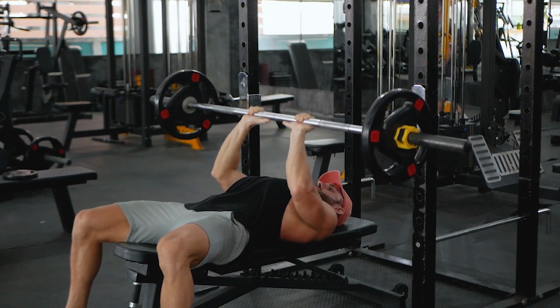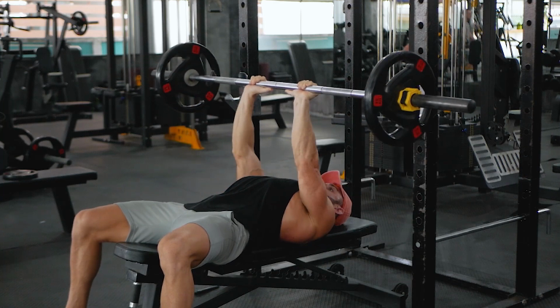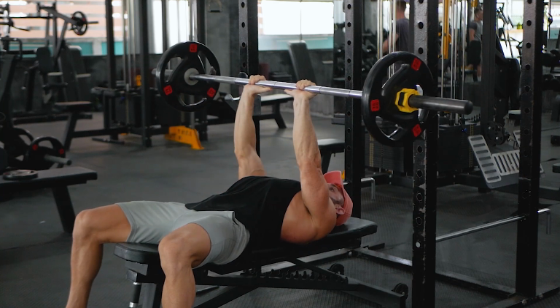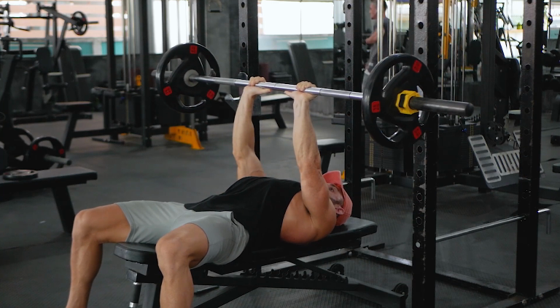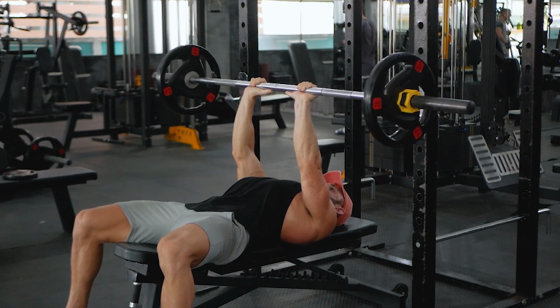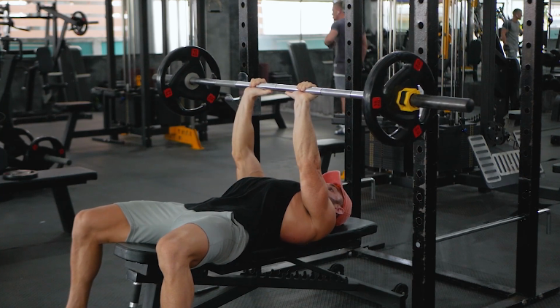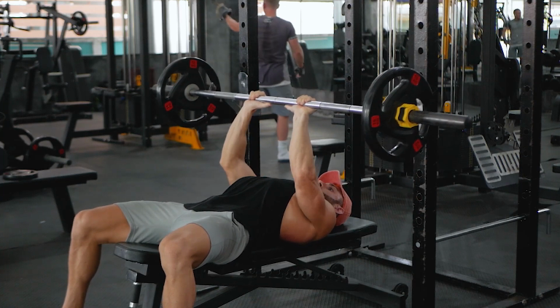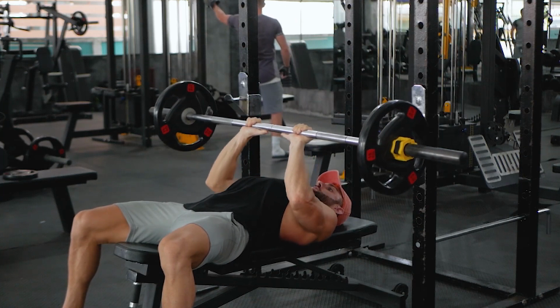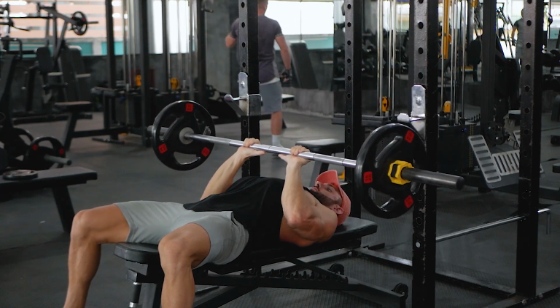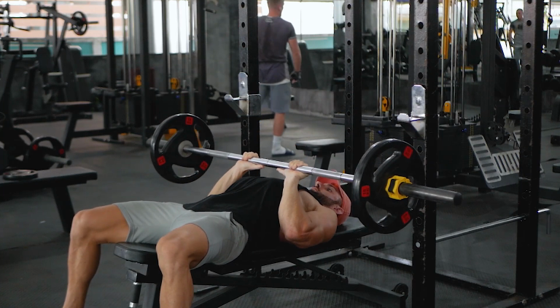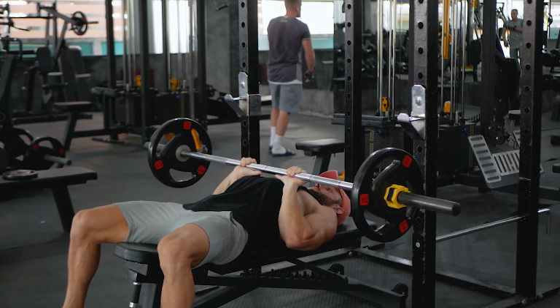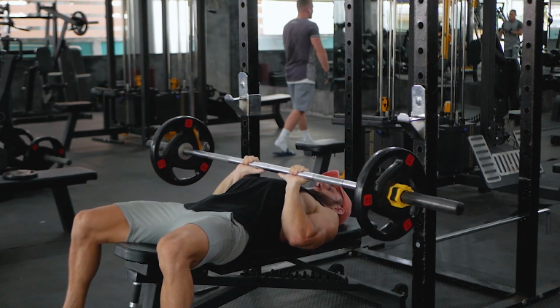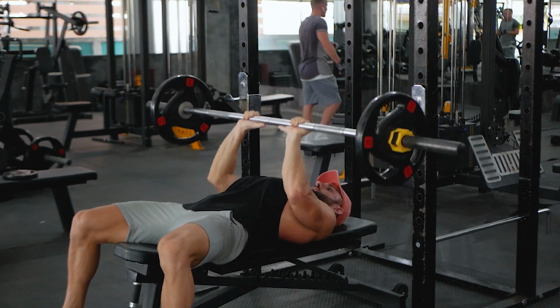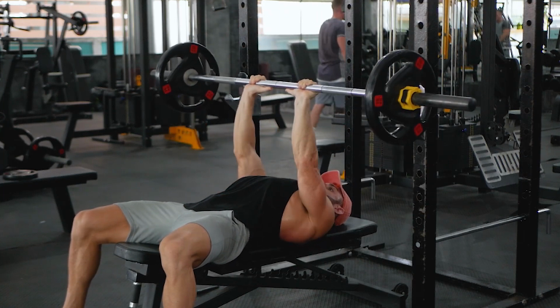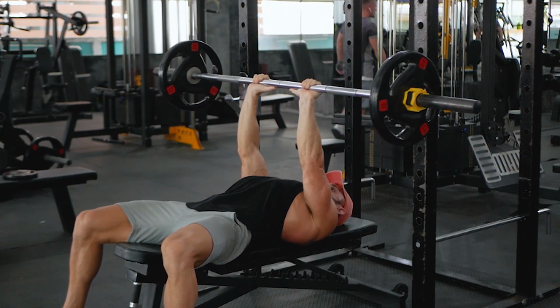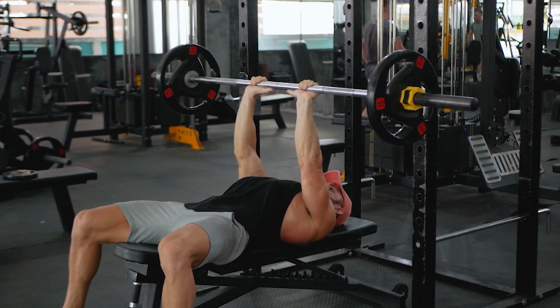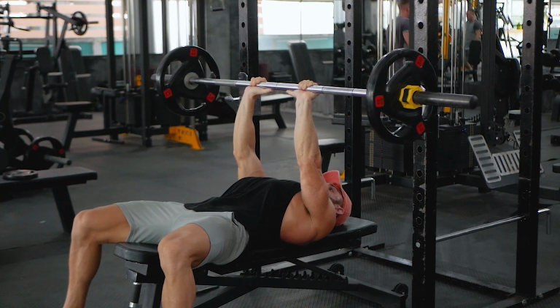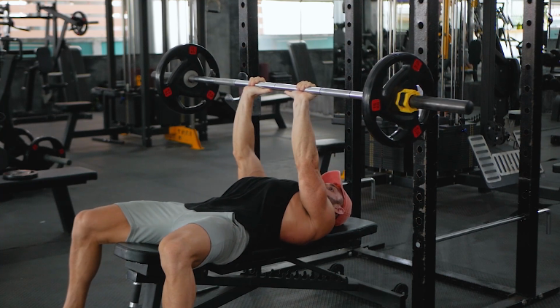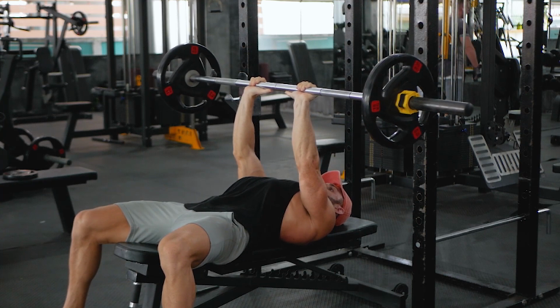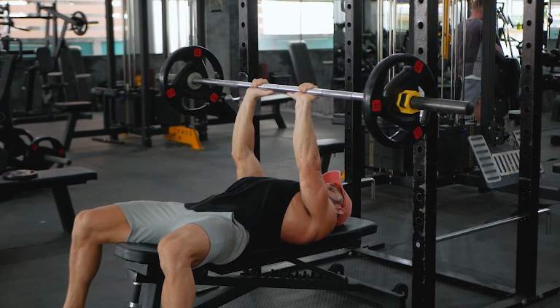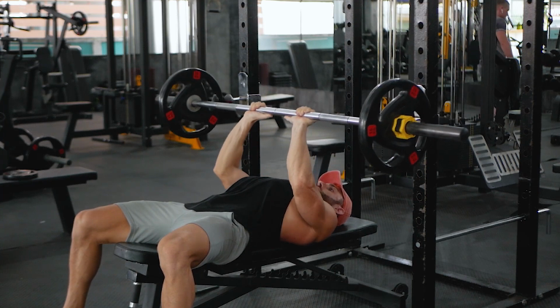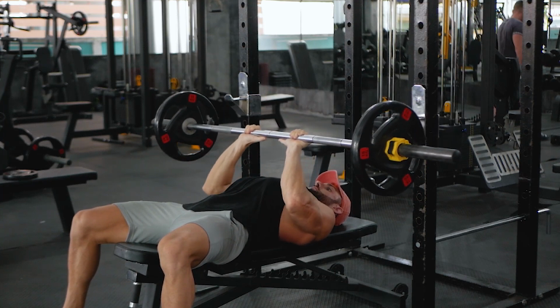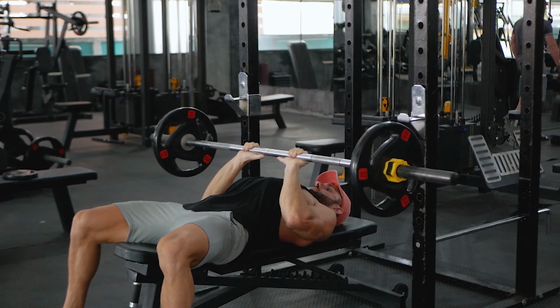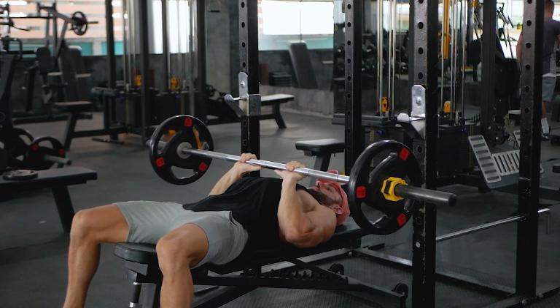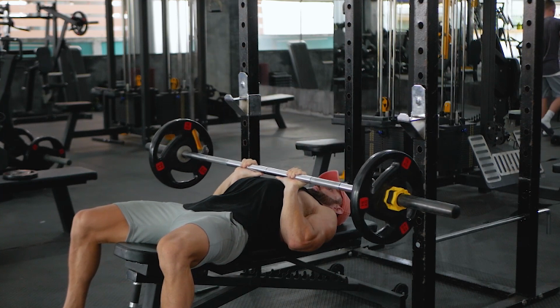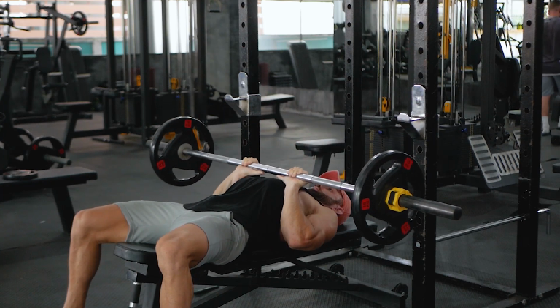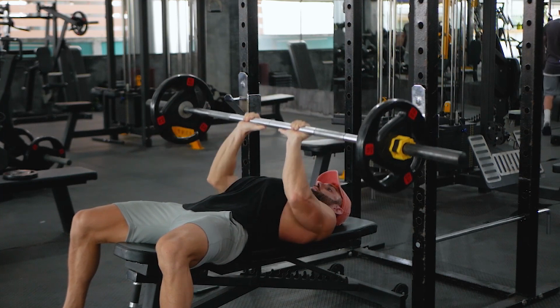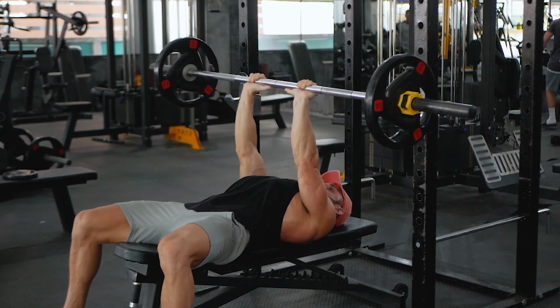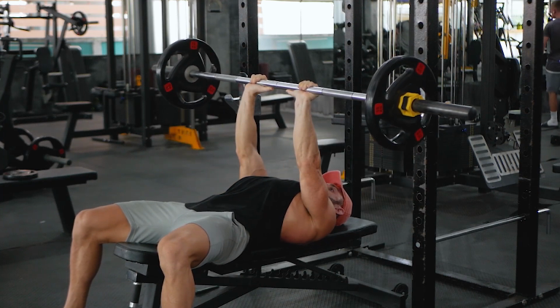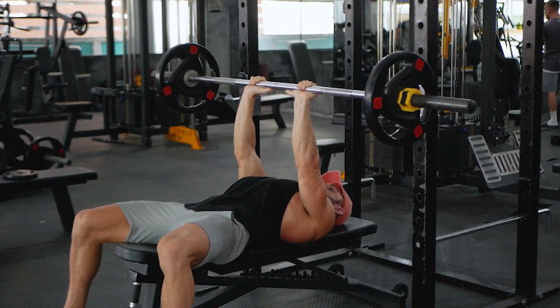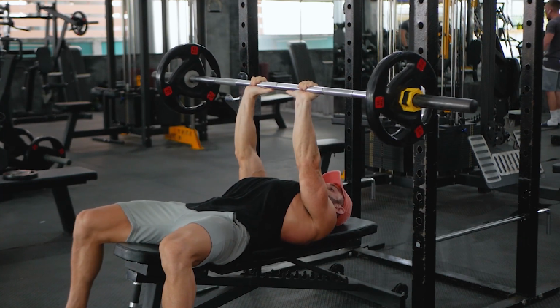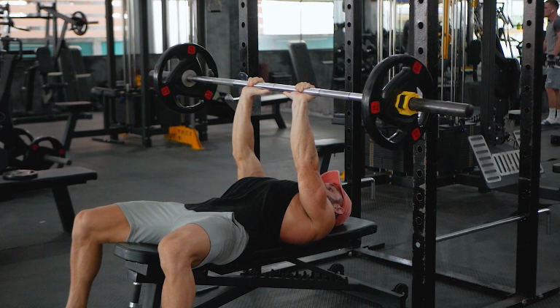Lower the bar slowly and controlled and then press up powerfully. Bring the bar back down towards your sternum. Keep your elbows close to your sides to emphasise your triceps and don't arch your back.